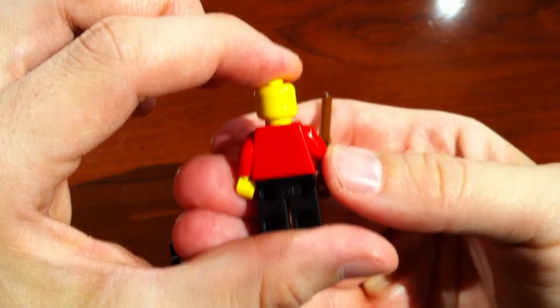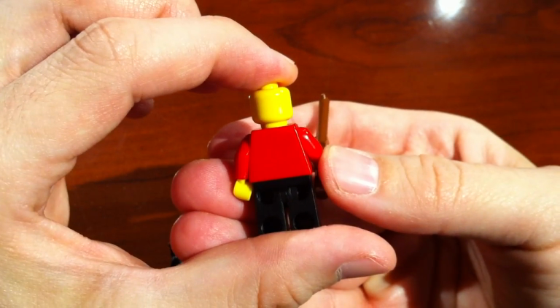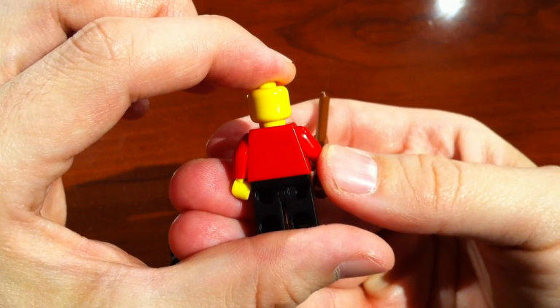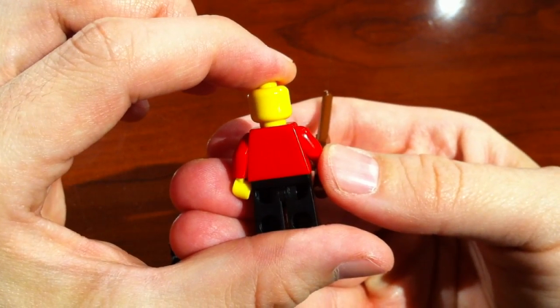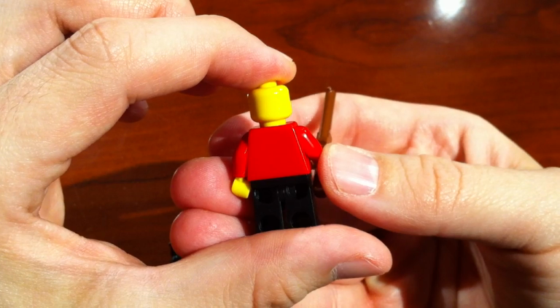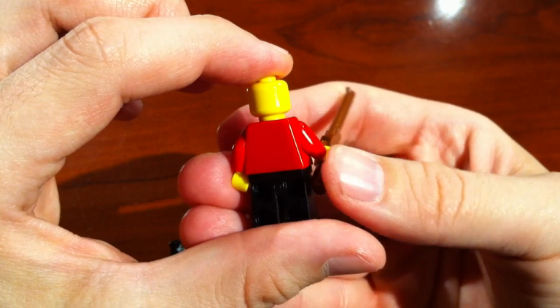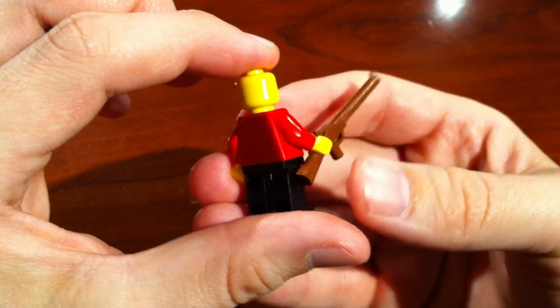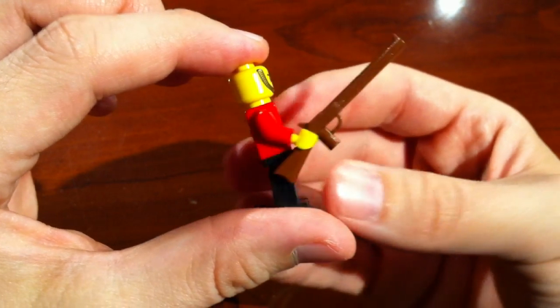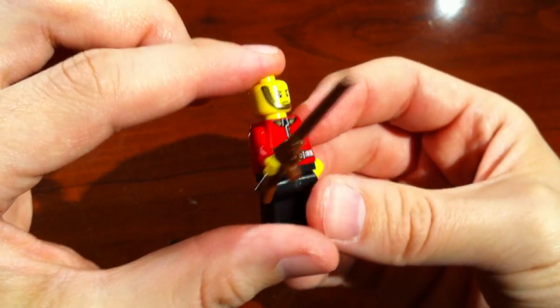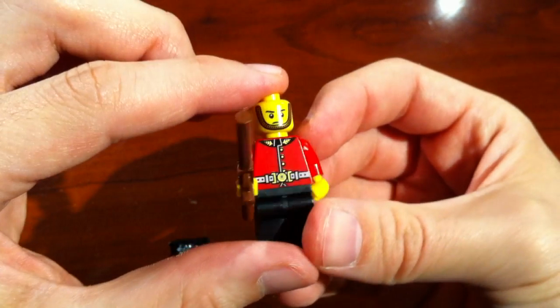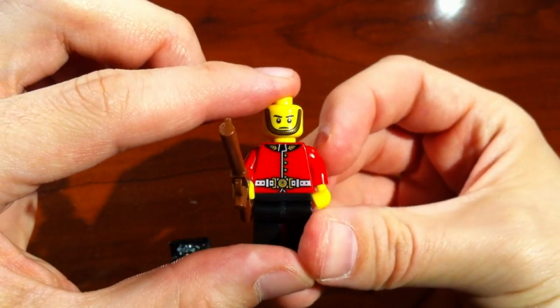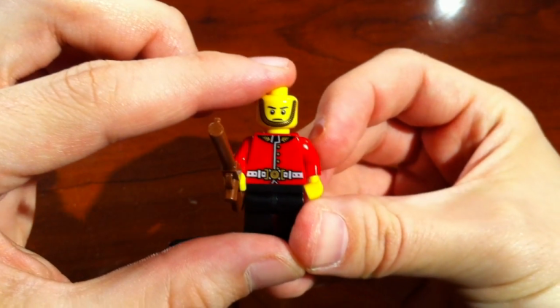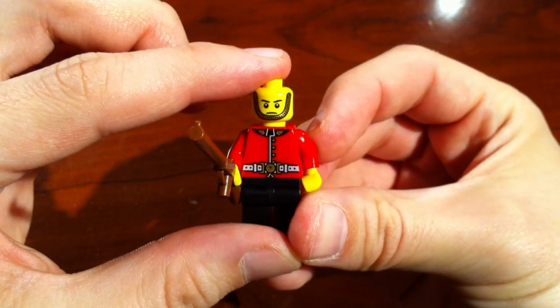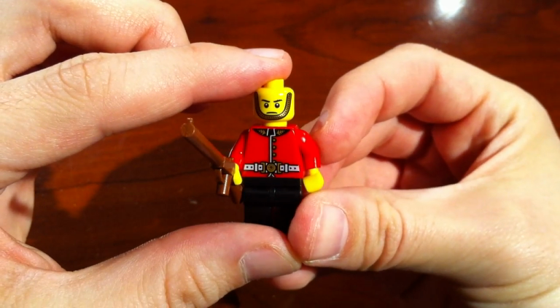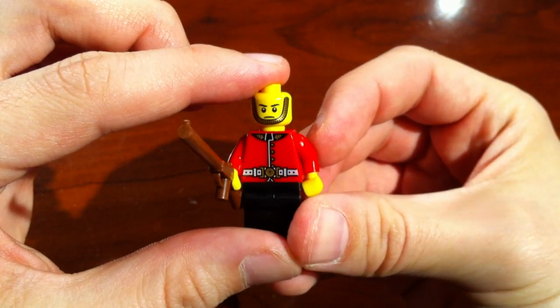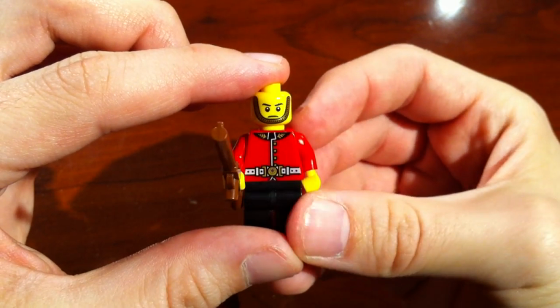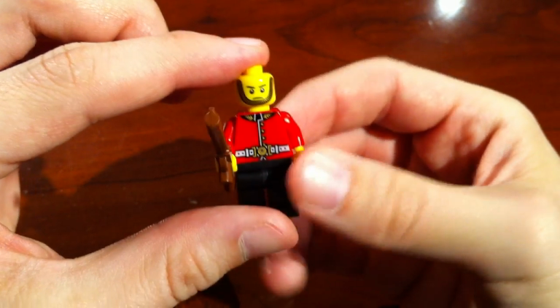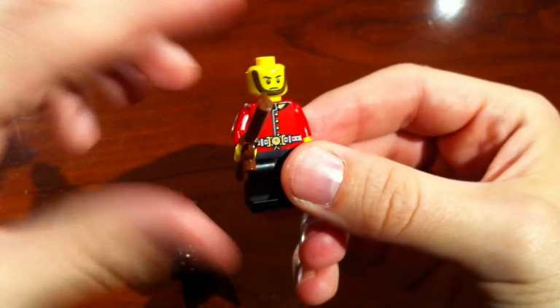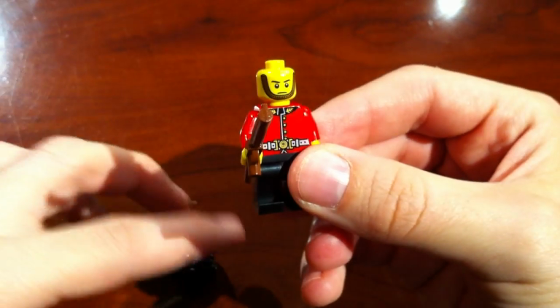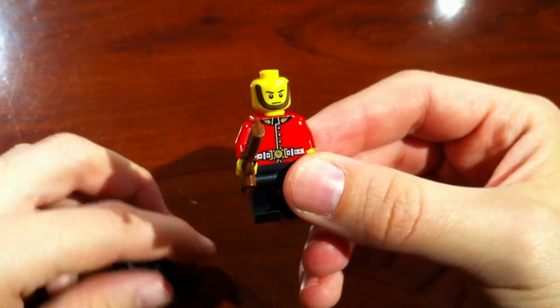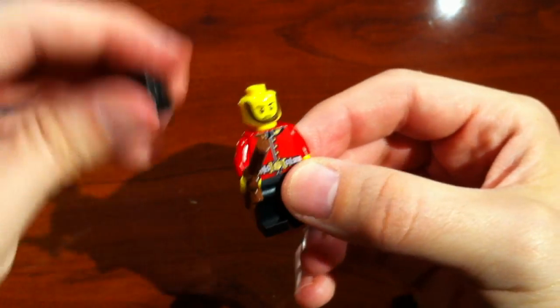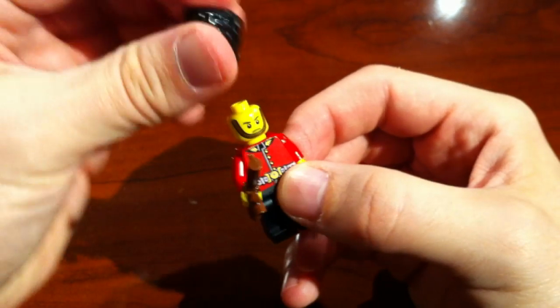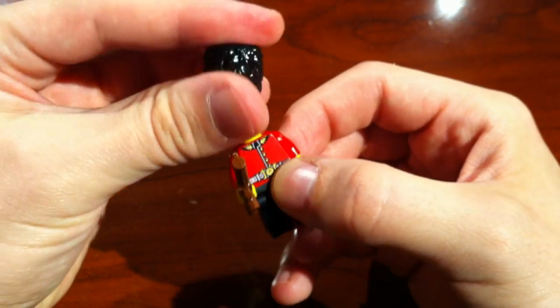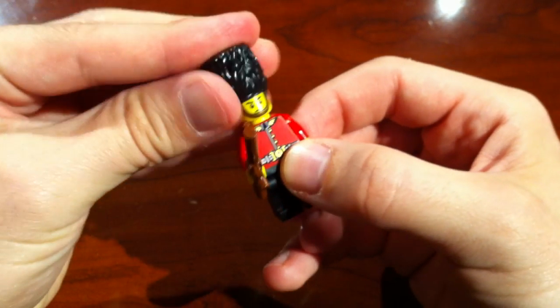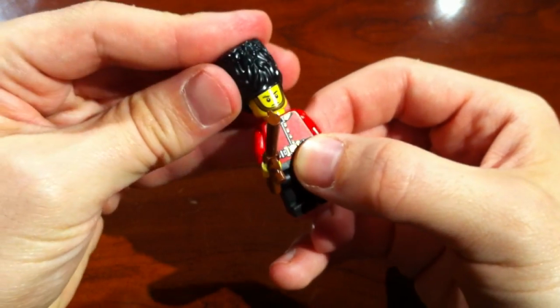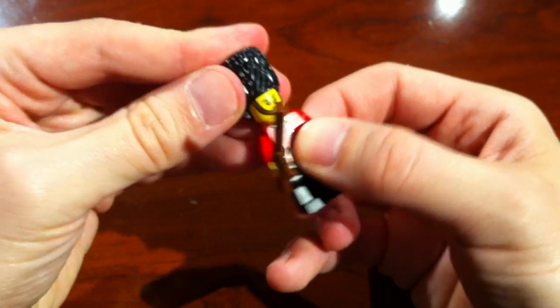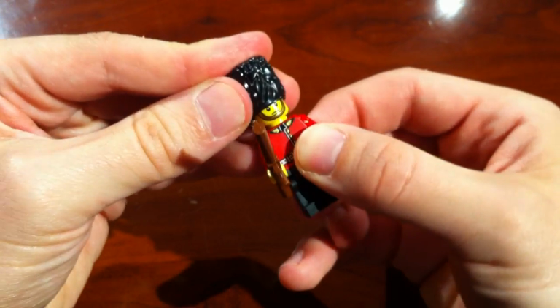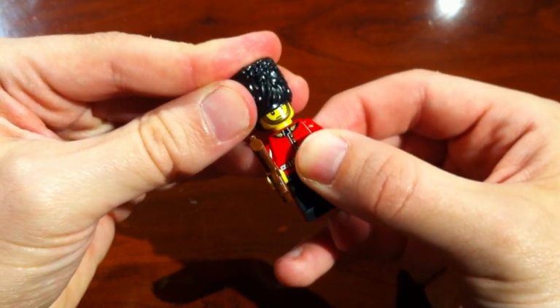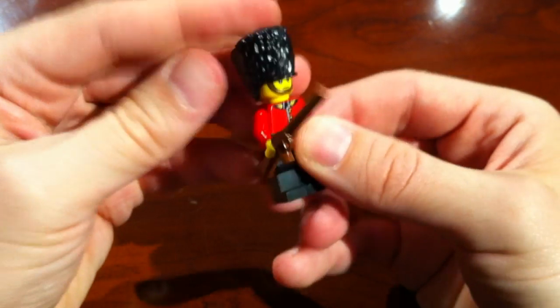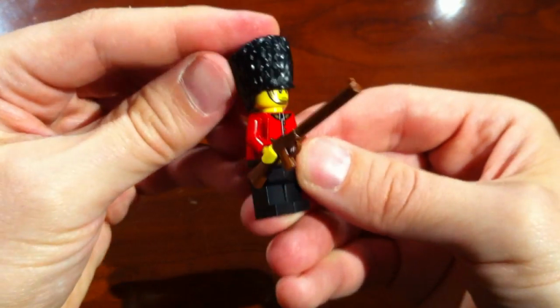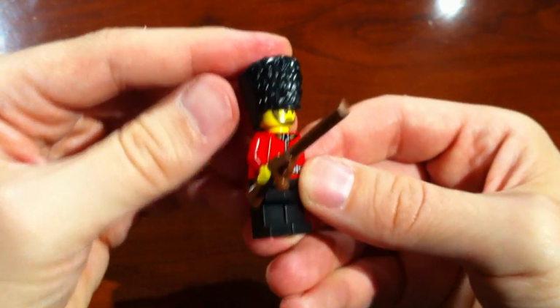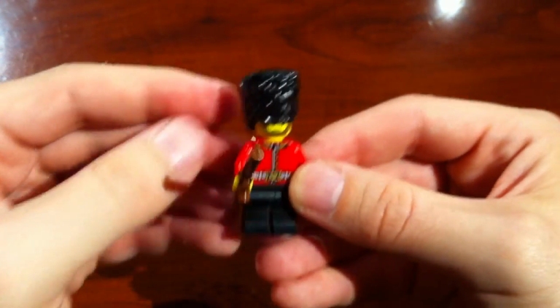He does not have a face on the back, to indicate that you're never really going to see a happy Royal Guard. But if you wanted to, say, reenact the Royal Wedding, you could.